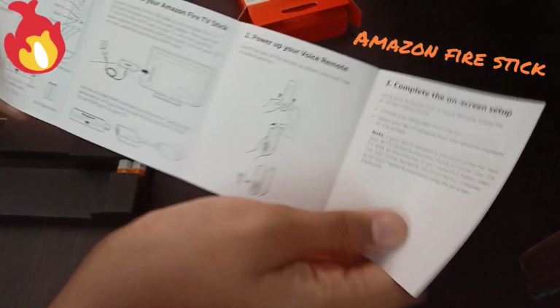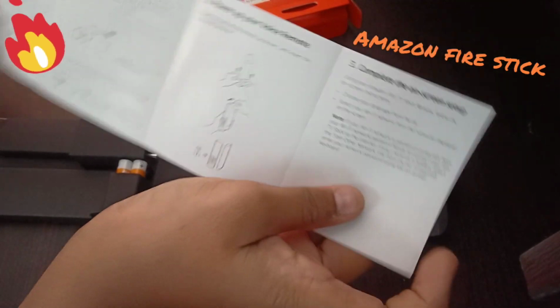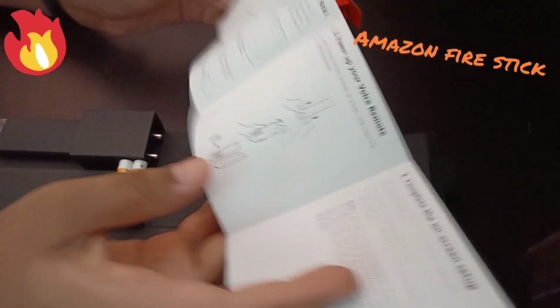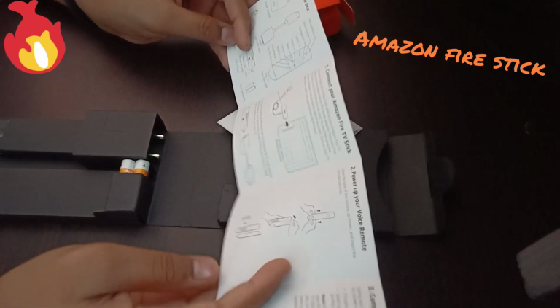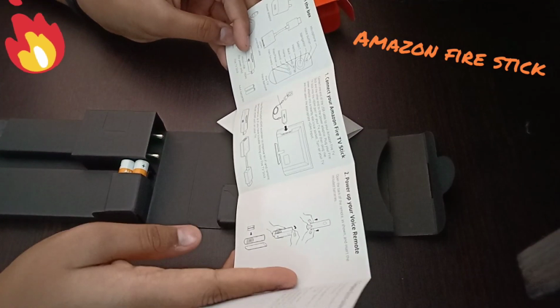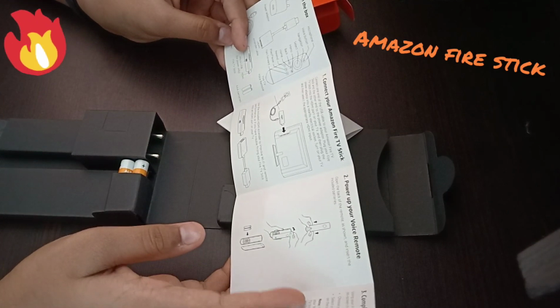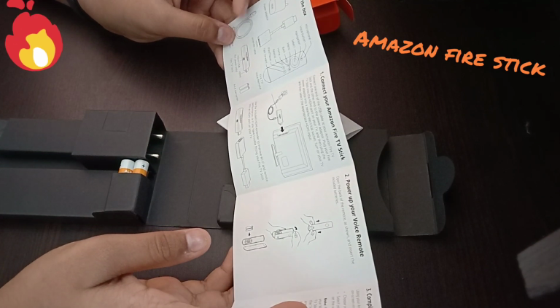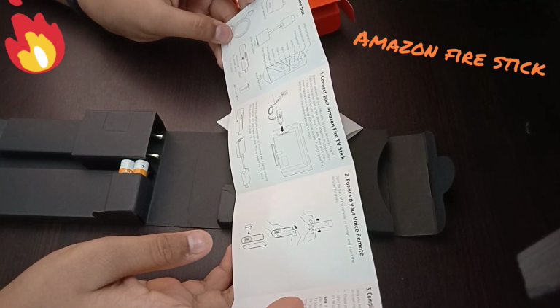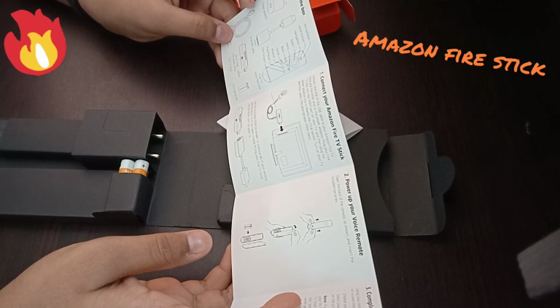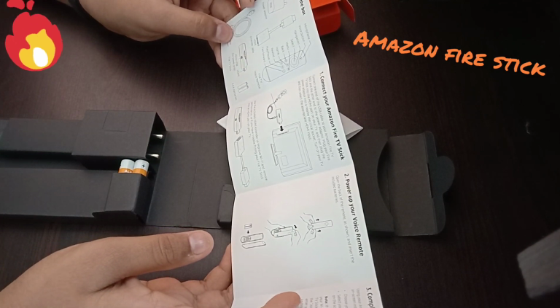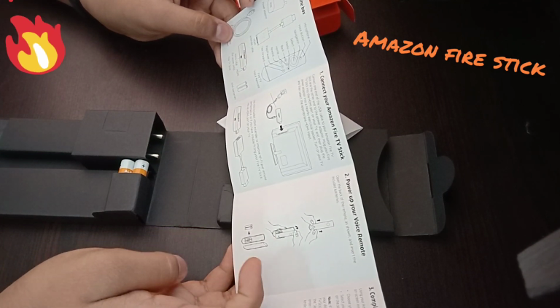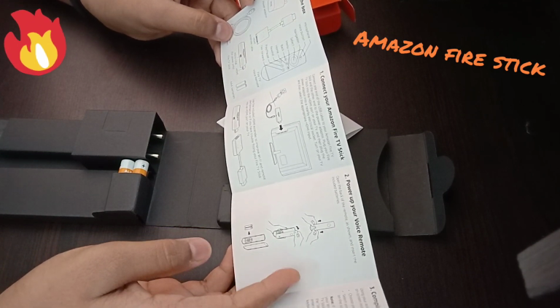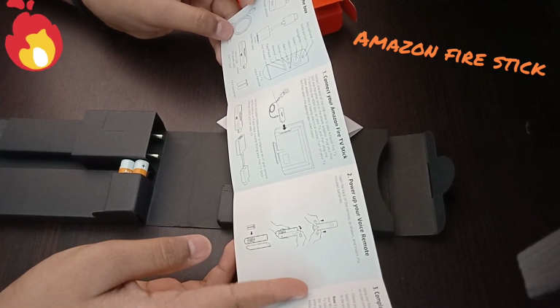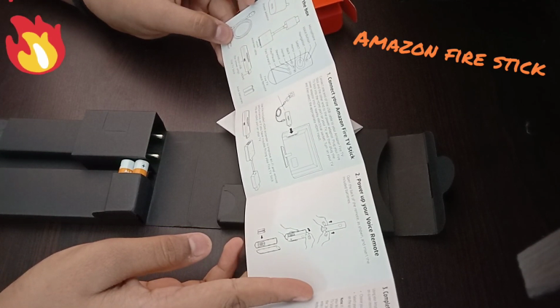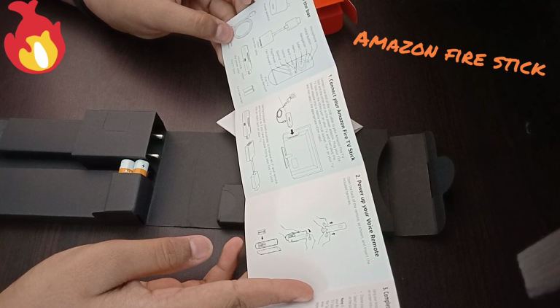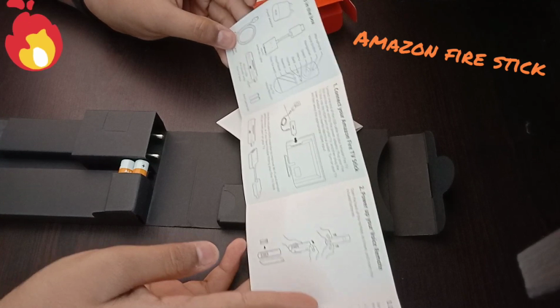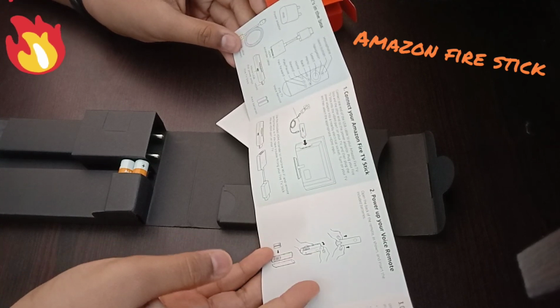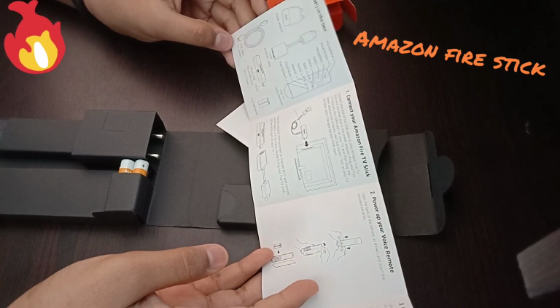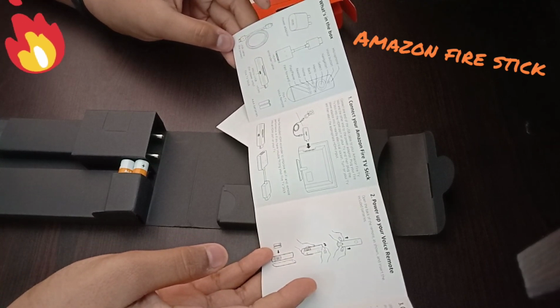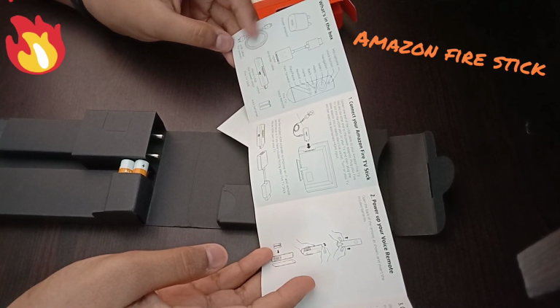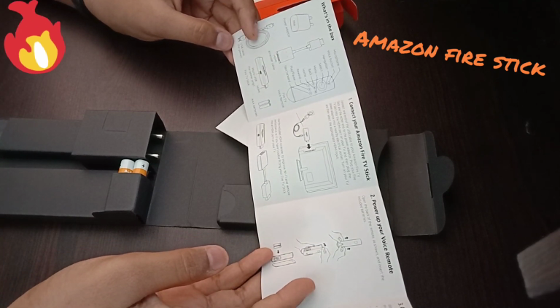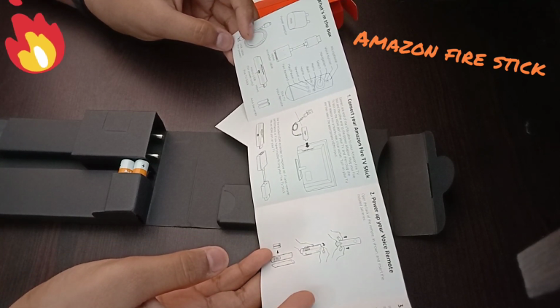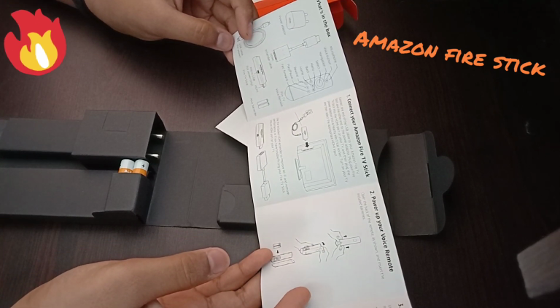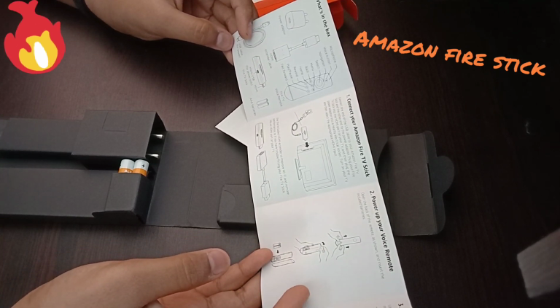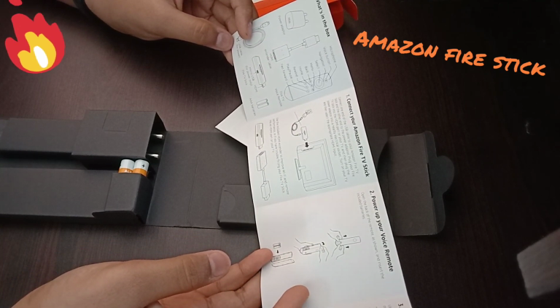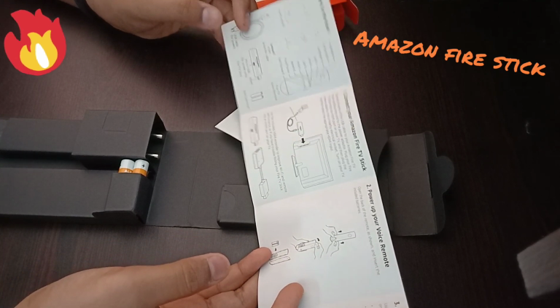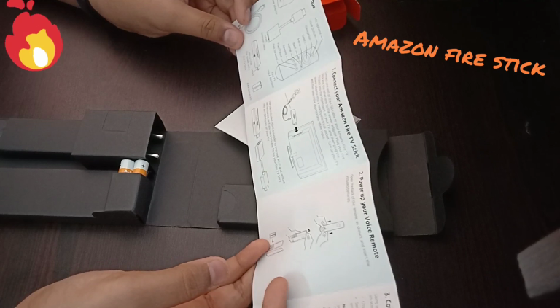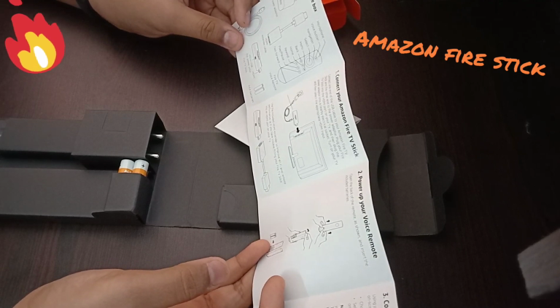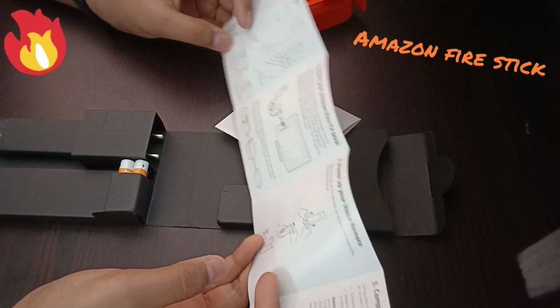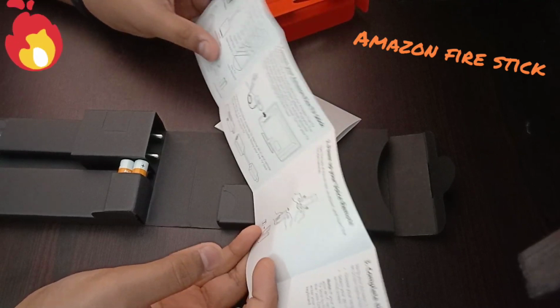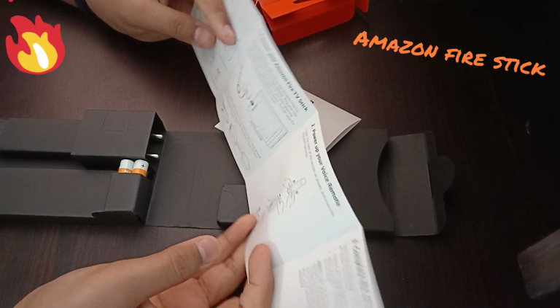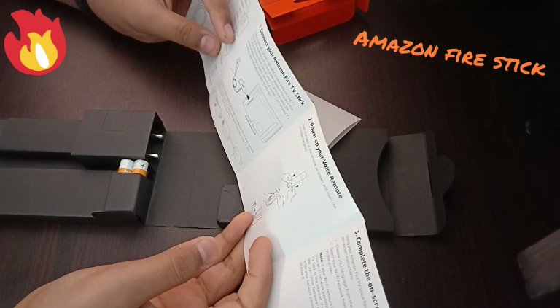What's inside the box? Remote — Fire TV voice remote. HDMI cable extender. Power adapter. USB cable — Micro USB for power only. And two triple-A batteries.